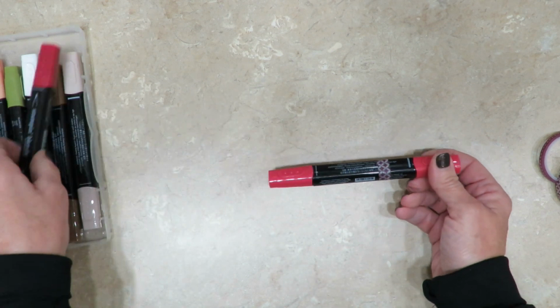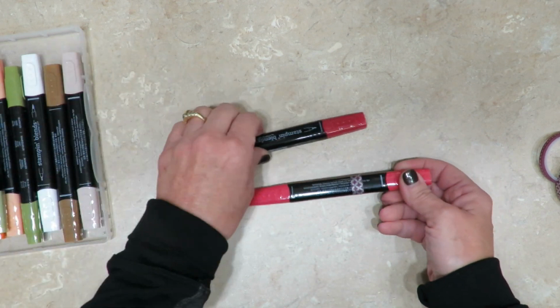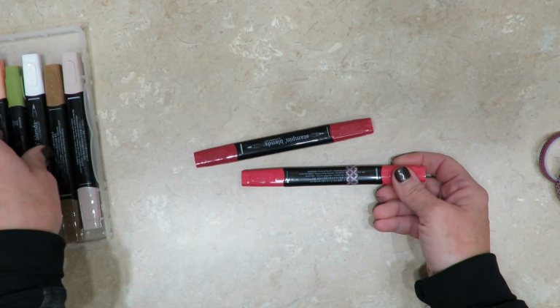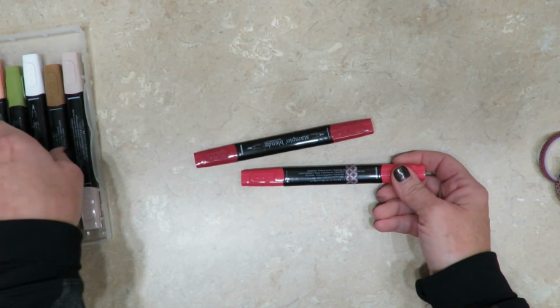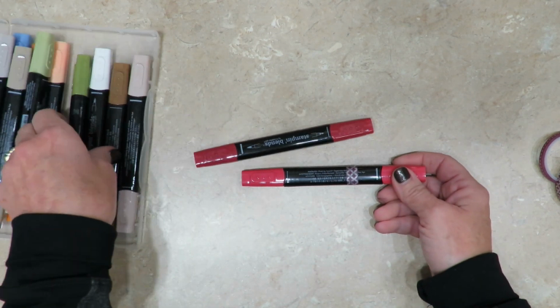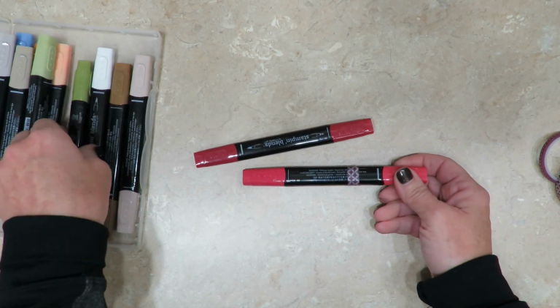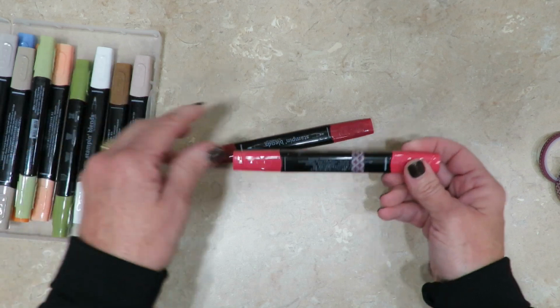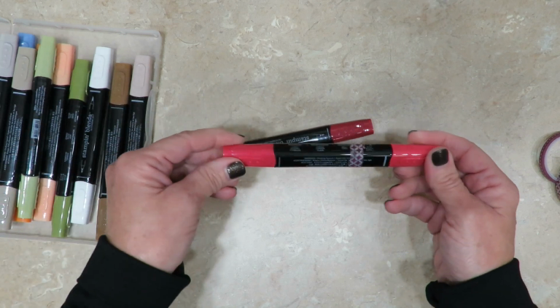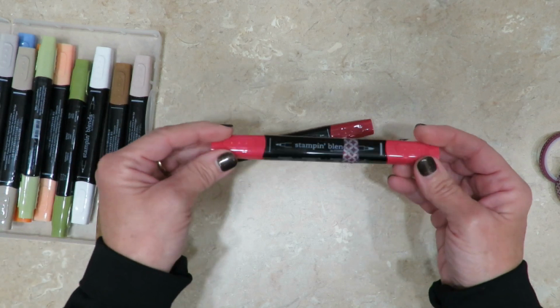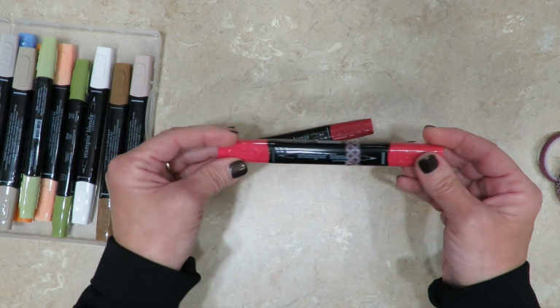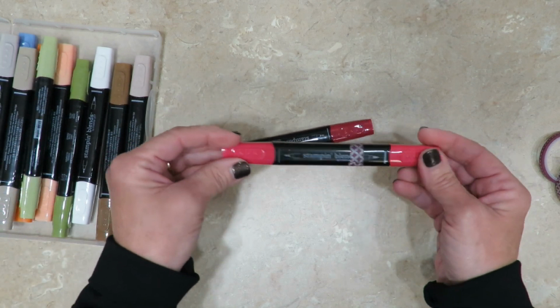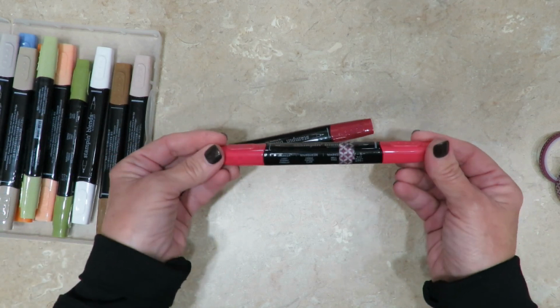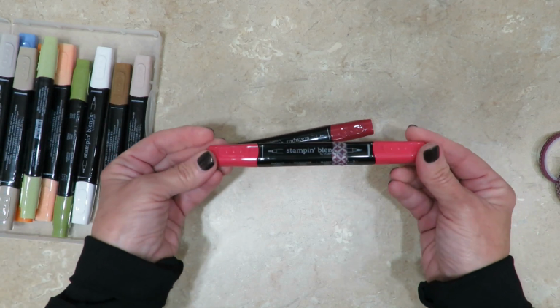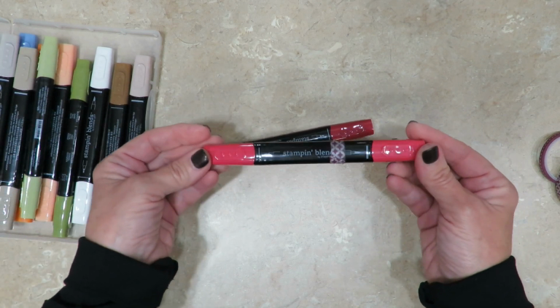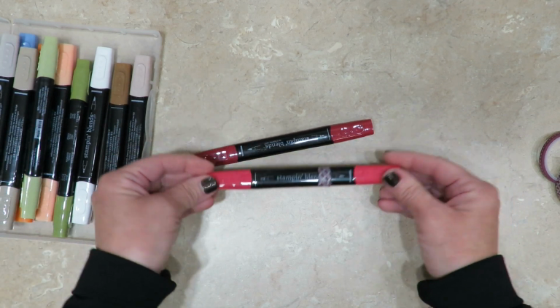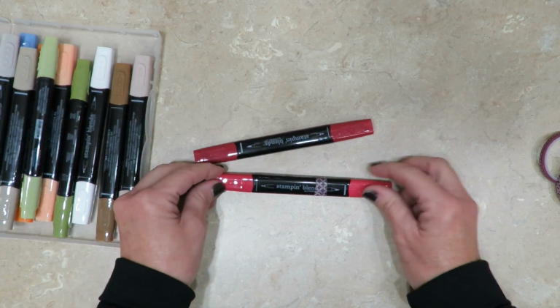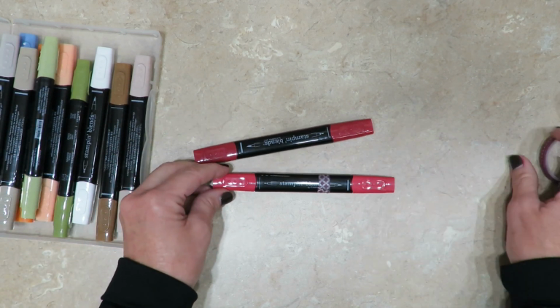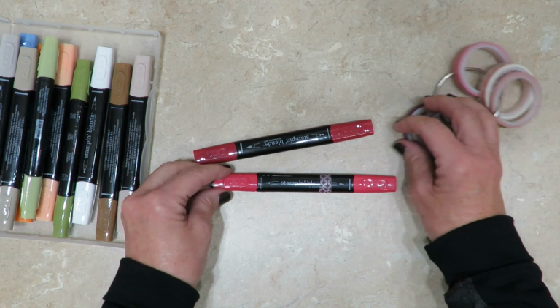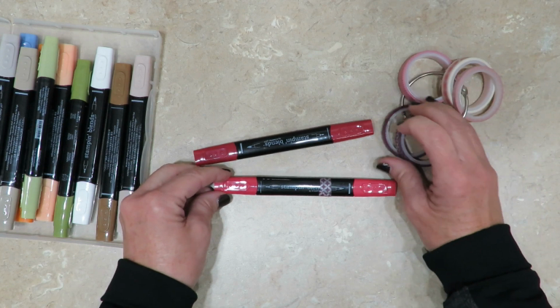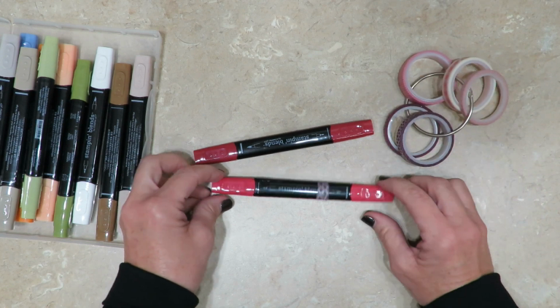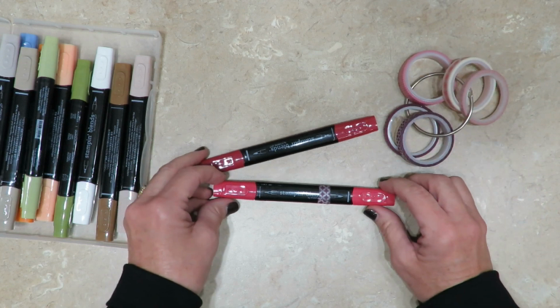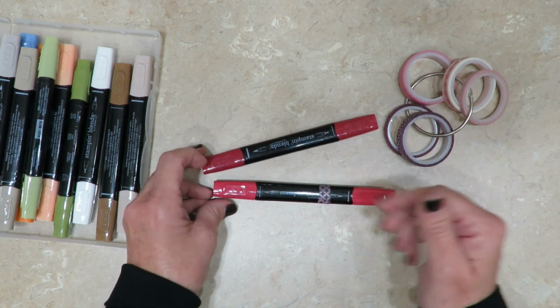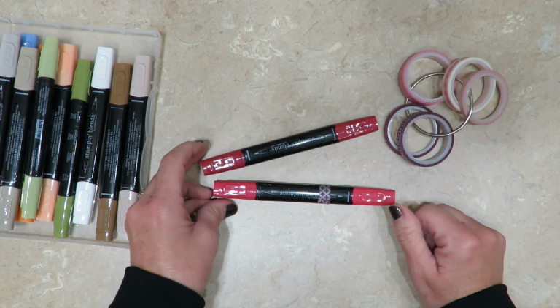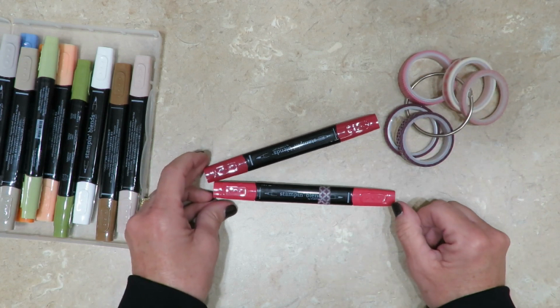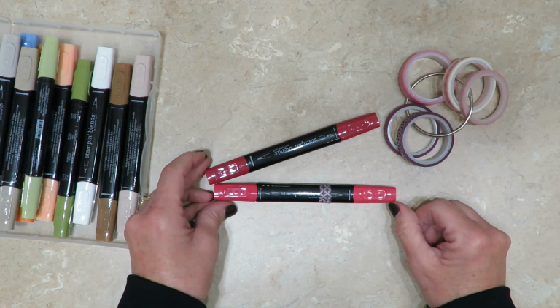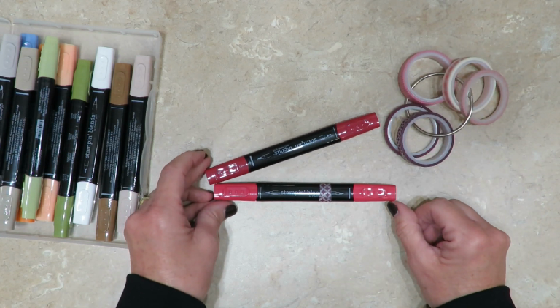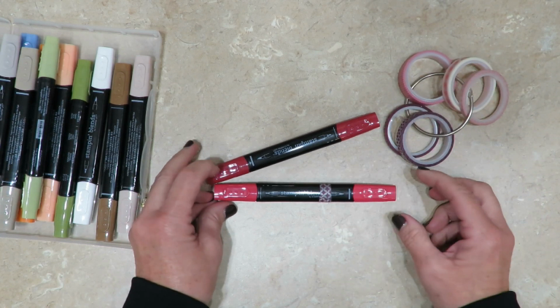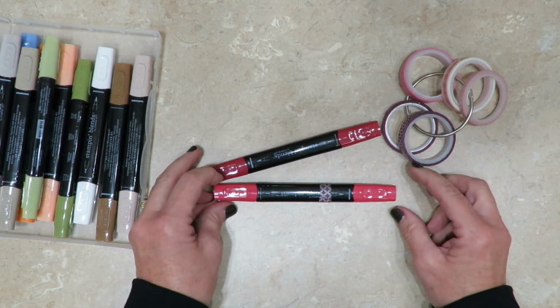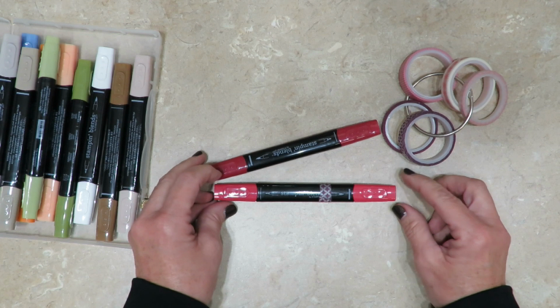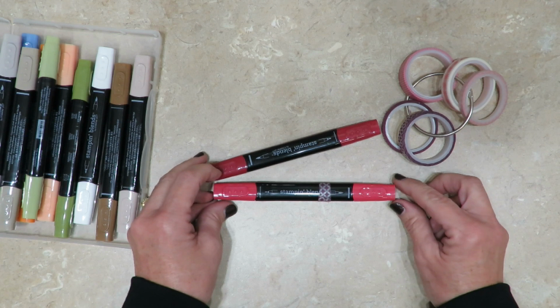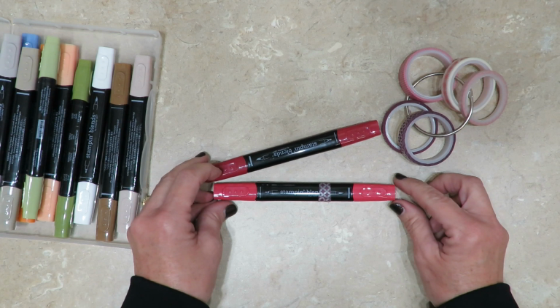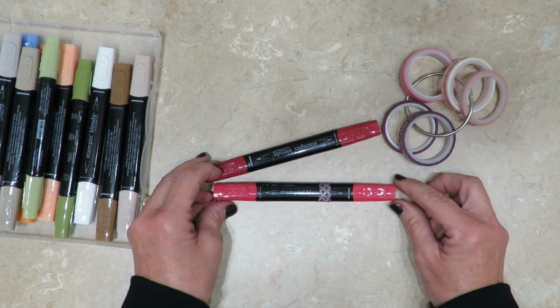This is something I'm going to be doing to every single one of my Stampin' Blends to eliminate that guesswork on which end is which. Sure hope today's tip has helped you as well. I look forward to sharing another tip with you next week. Thanks so much for joining me everyone — have a great day!